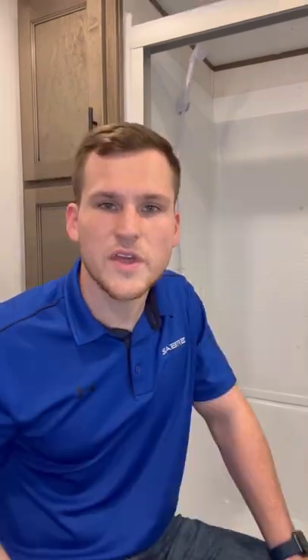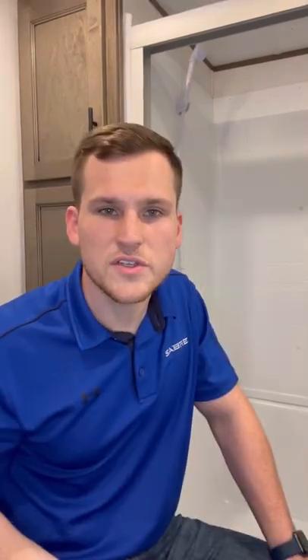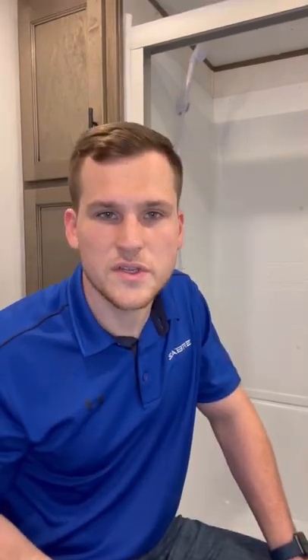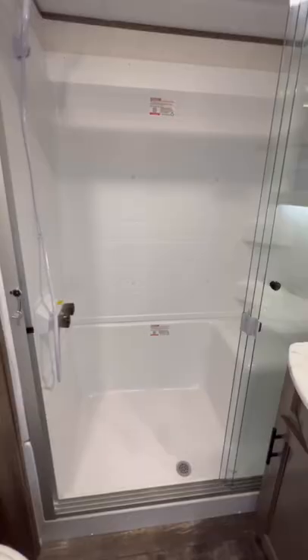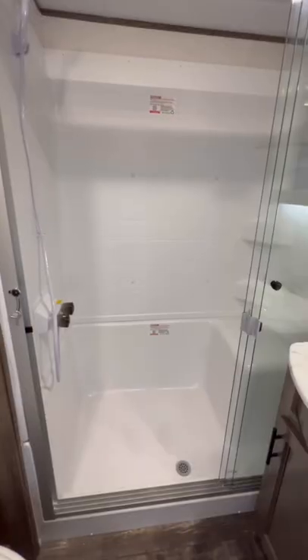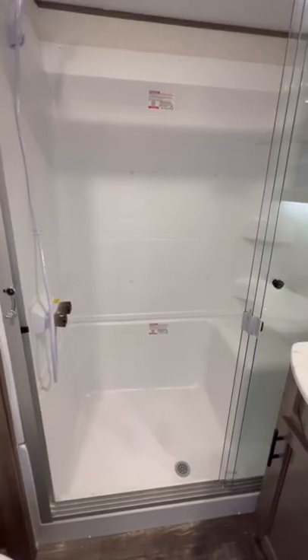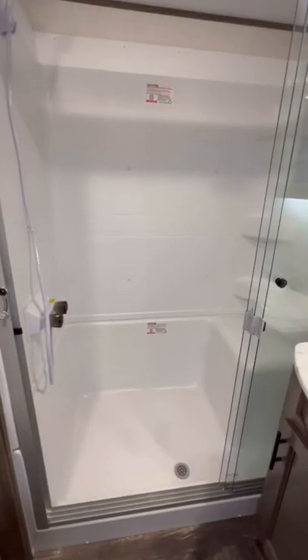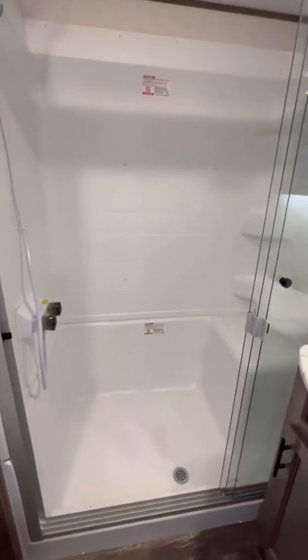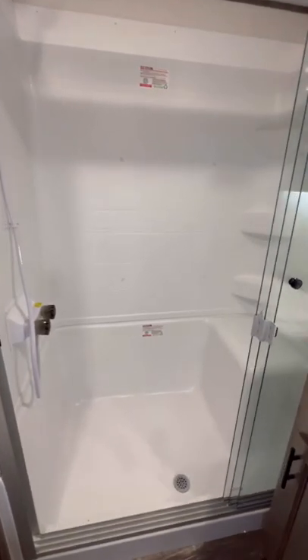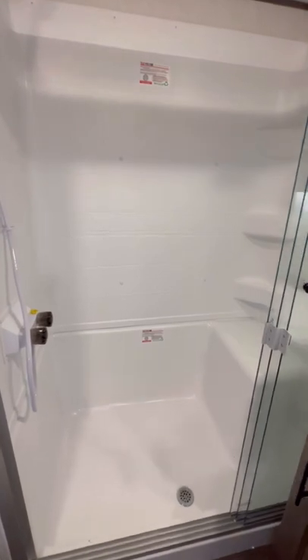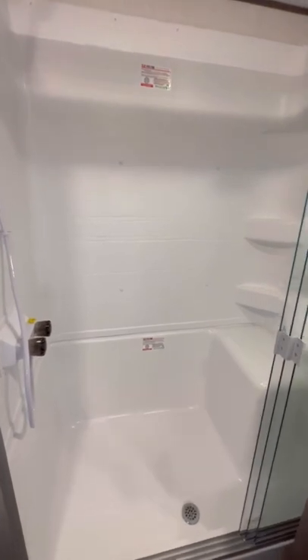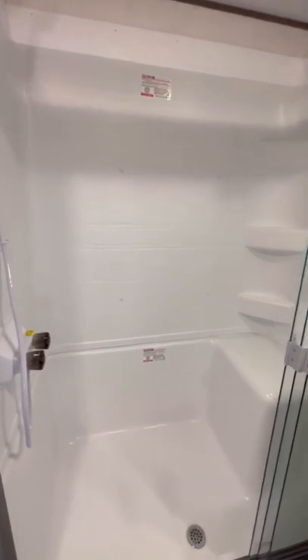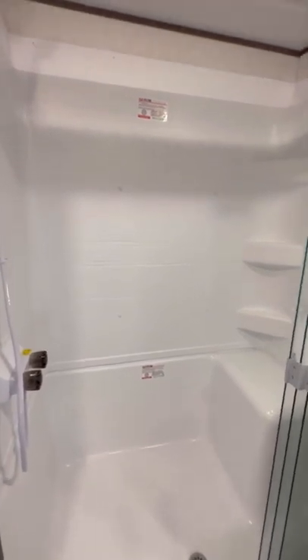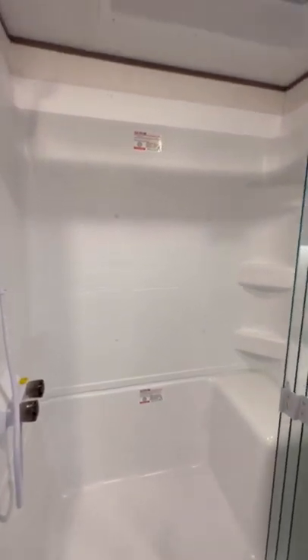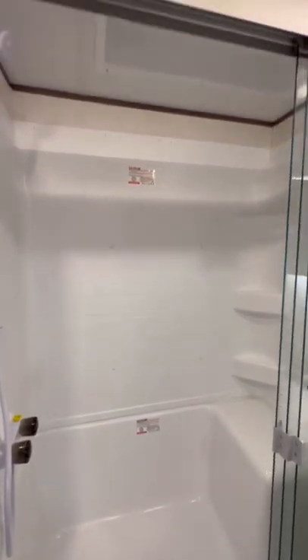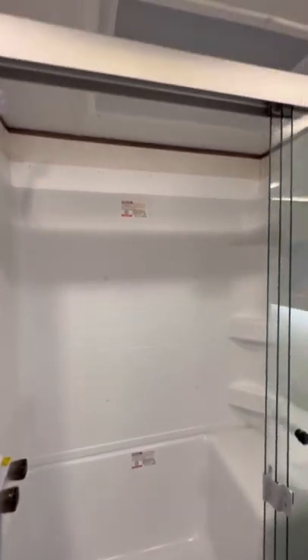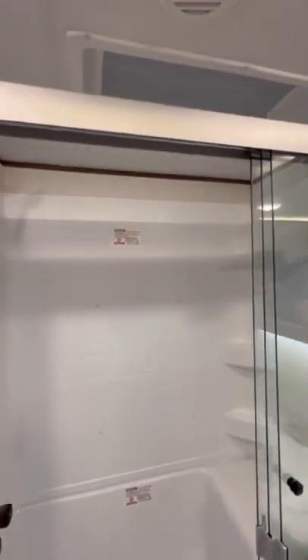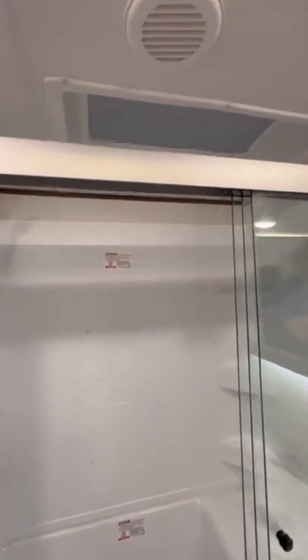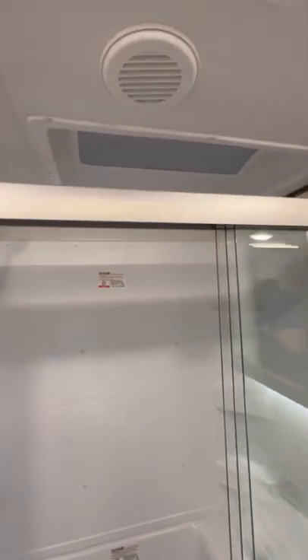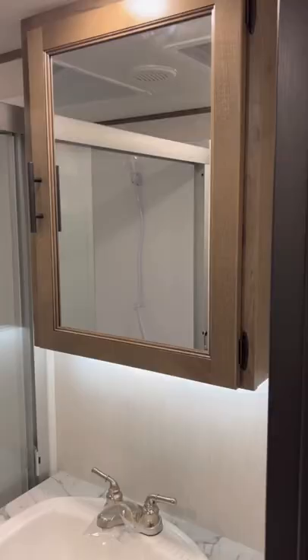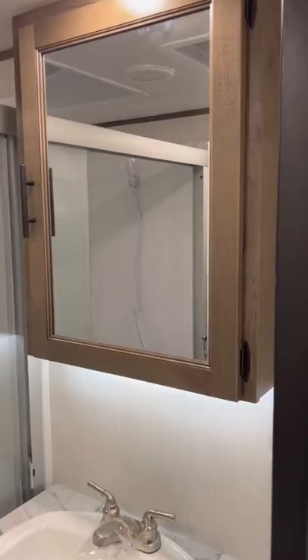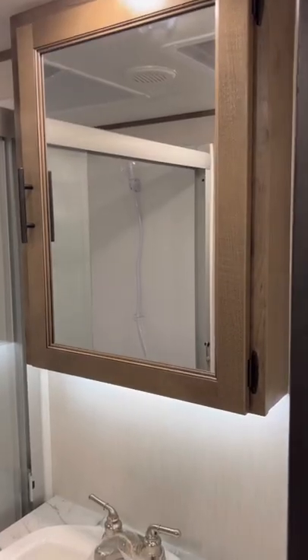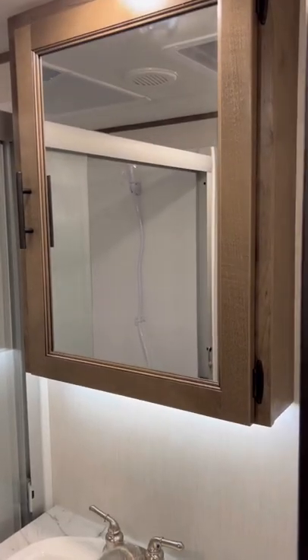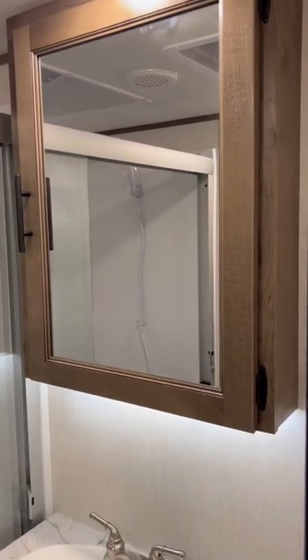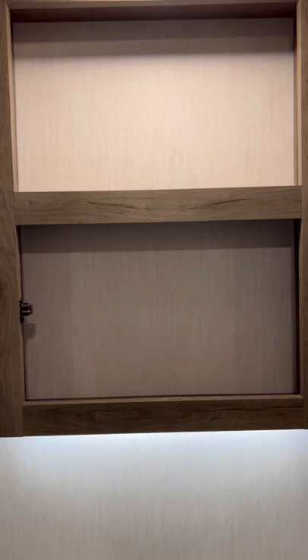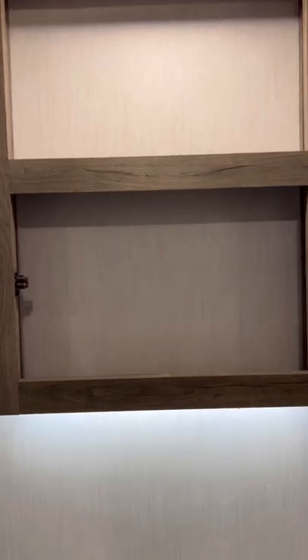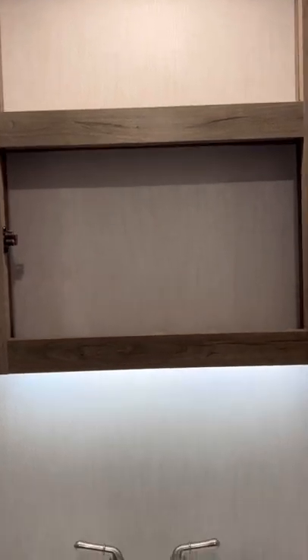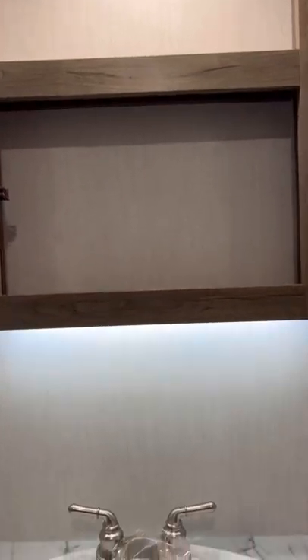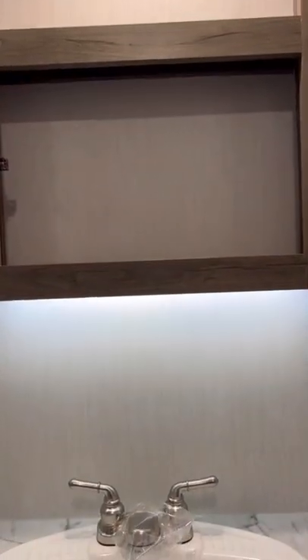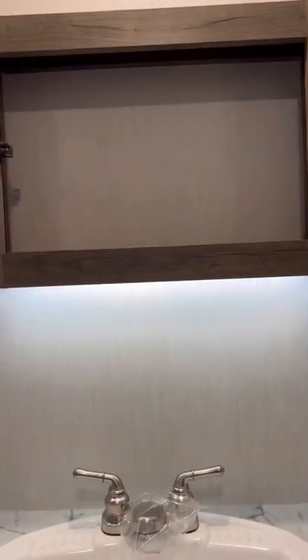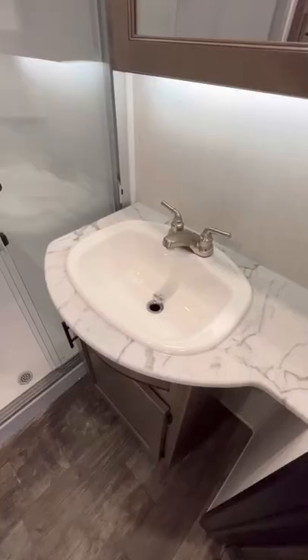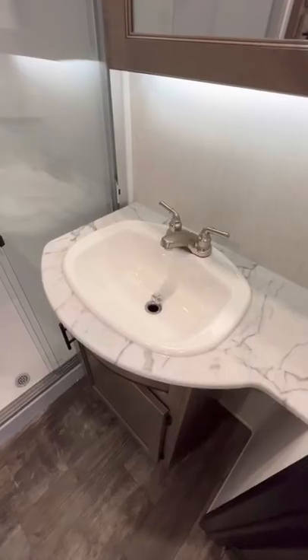Things such as the fully enclosed tub surround, you have a seat in the shower, a skylight for extra headroom, you have a nice big medicine cabinet with mood lighting underneath of it, and a huge sink.